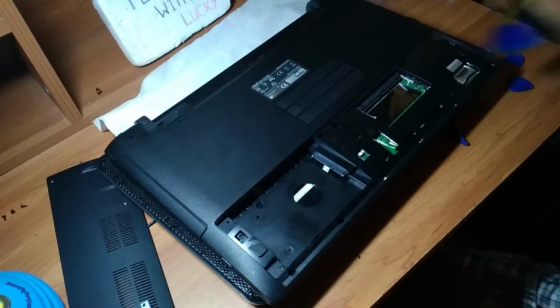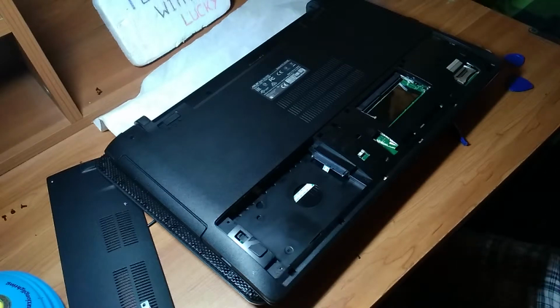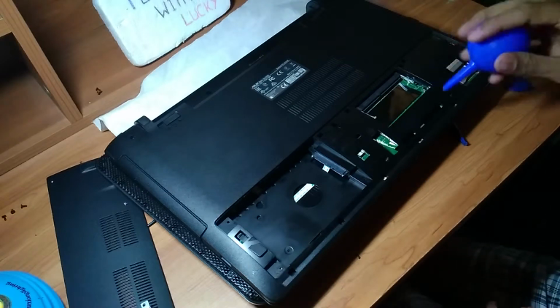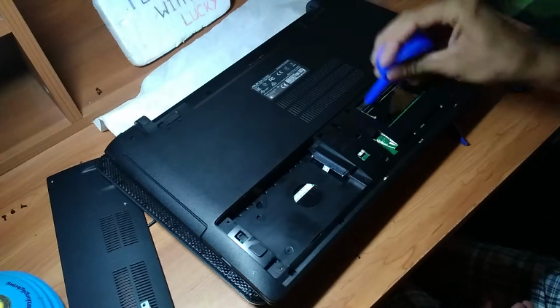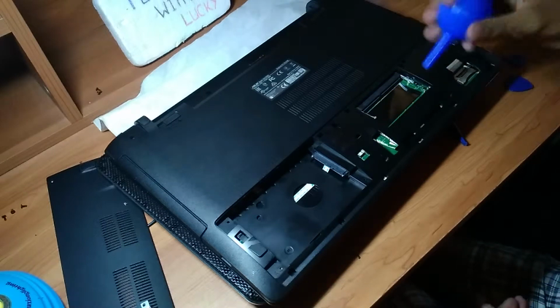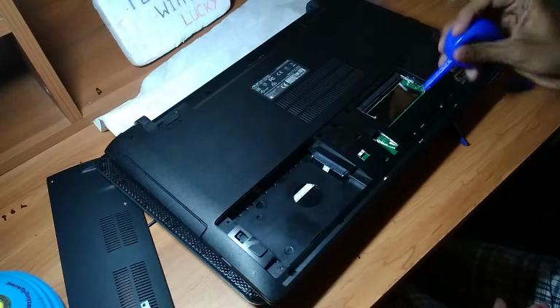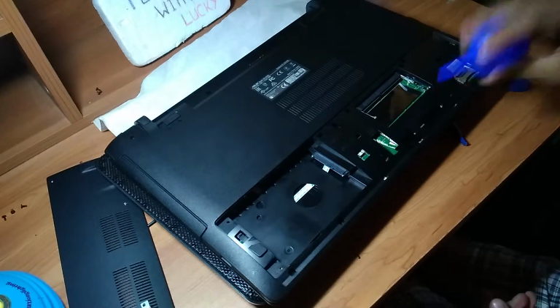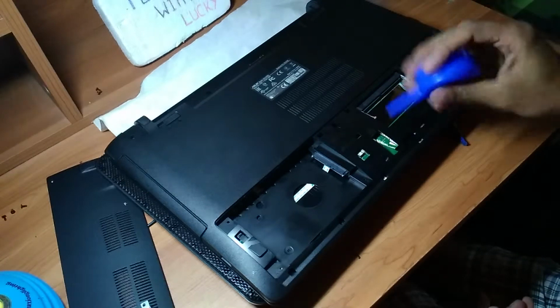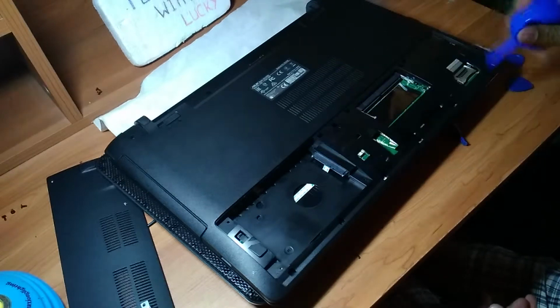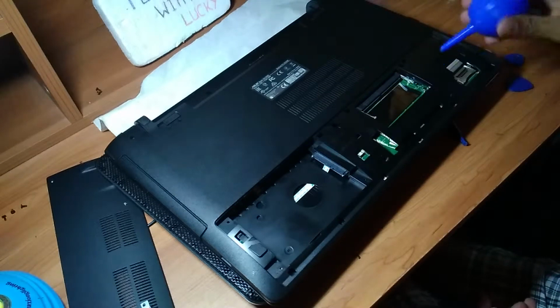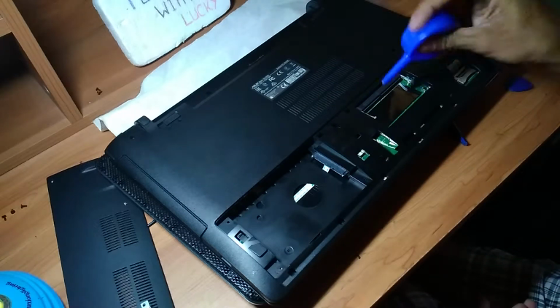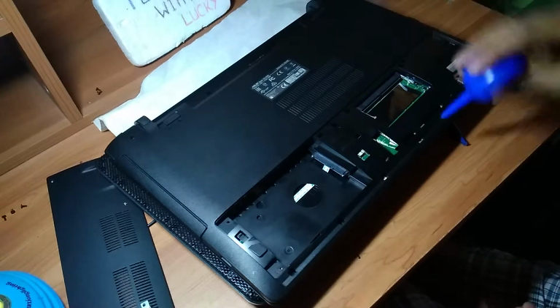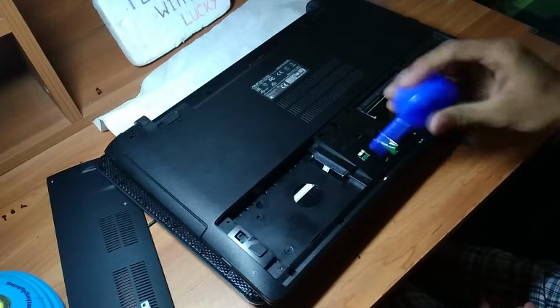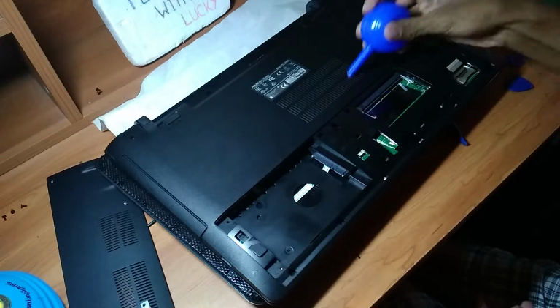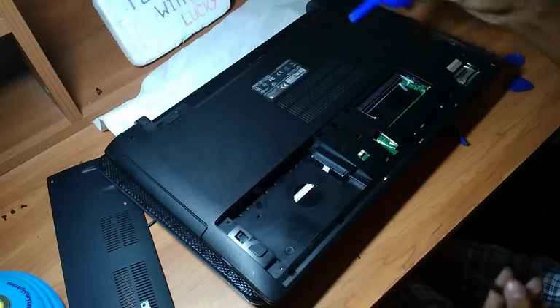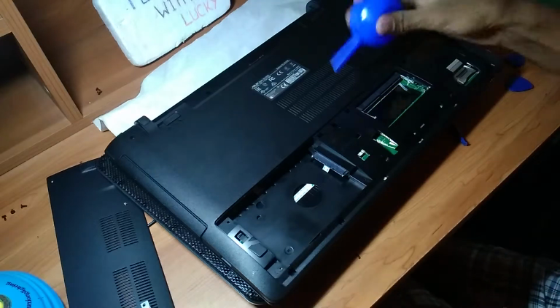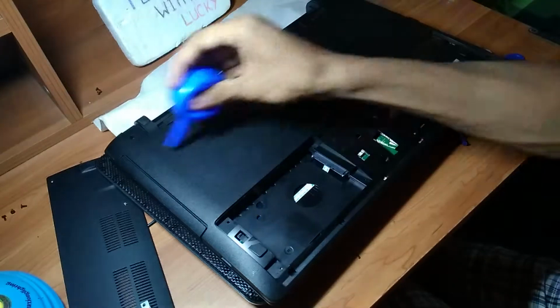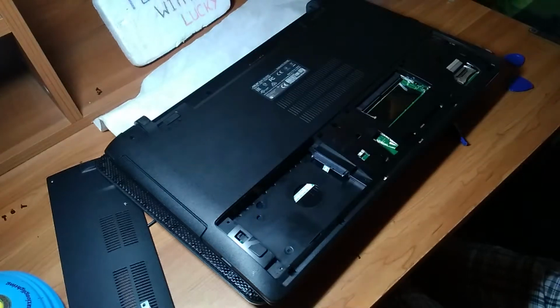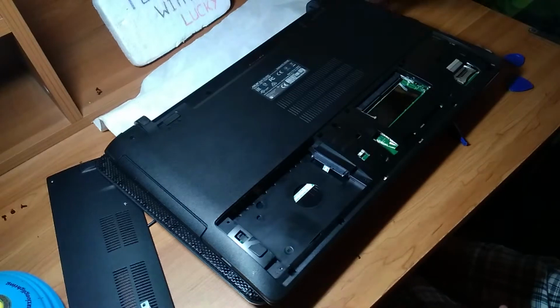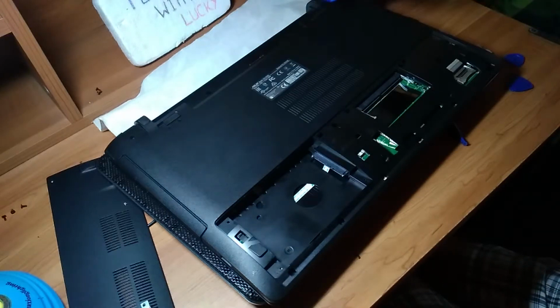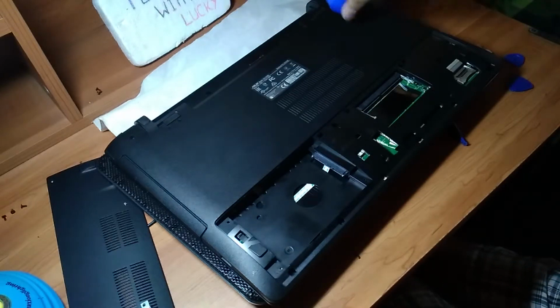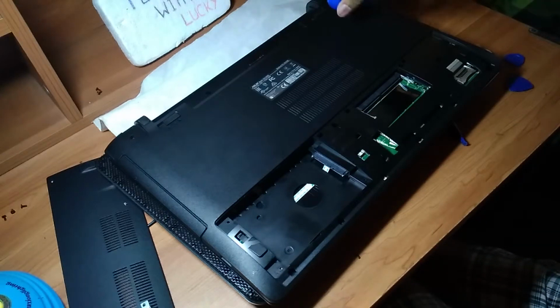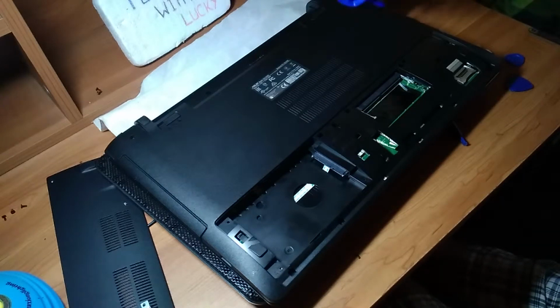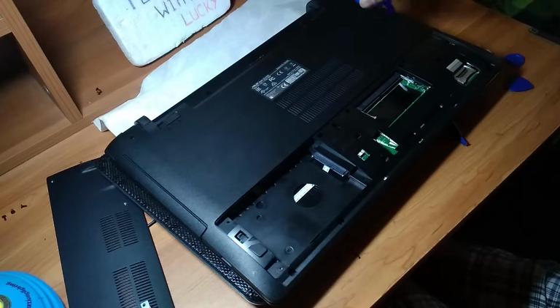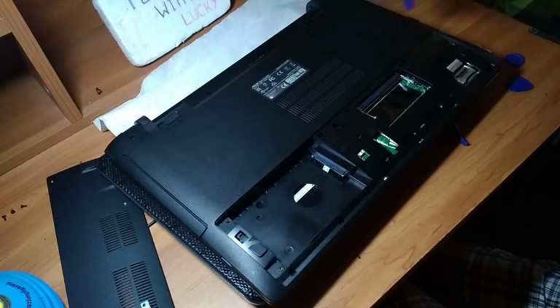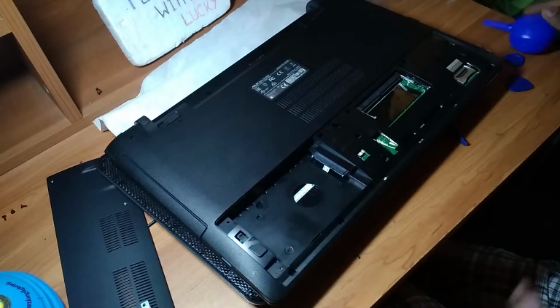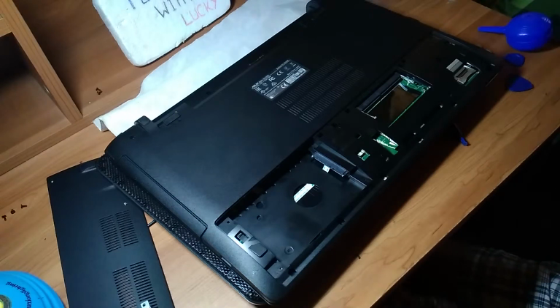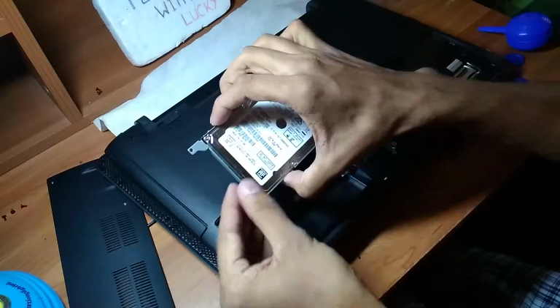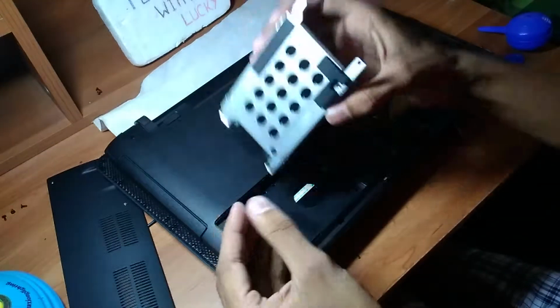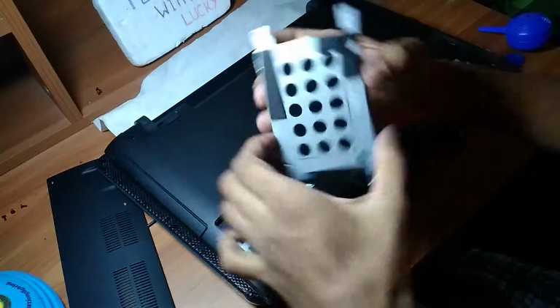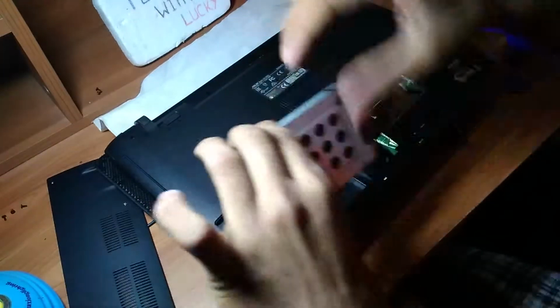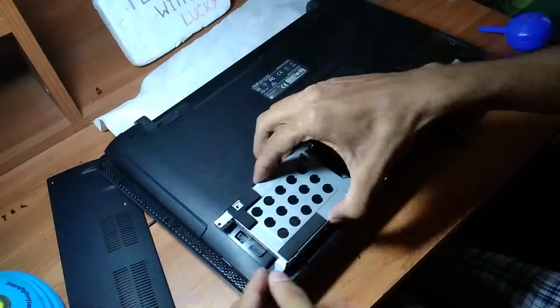Now, blow off the excess dust with that little blower, or you can use a pressurized air can as I told you before. Now, we are going to connect the hard drive.